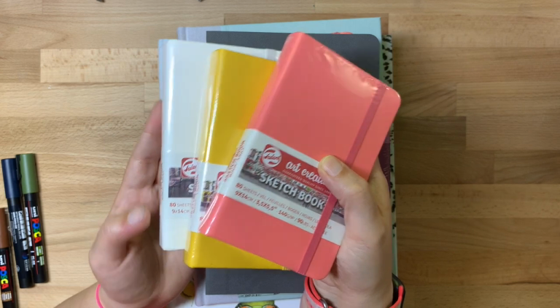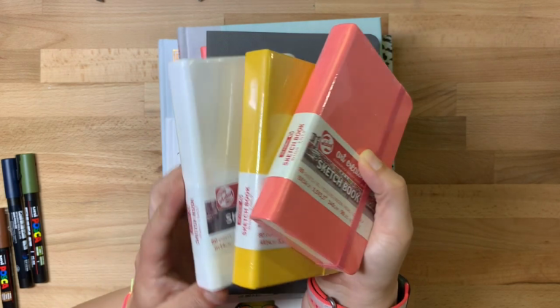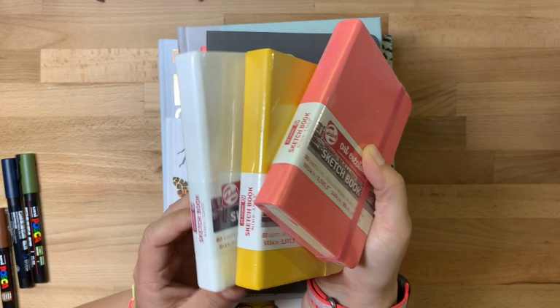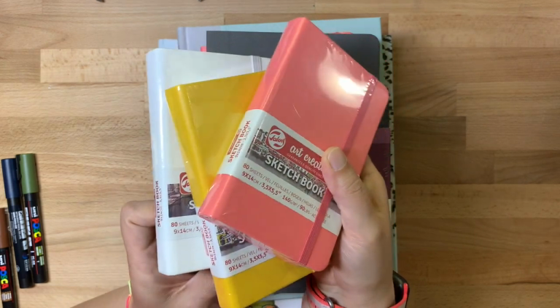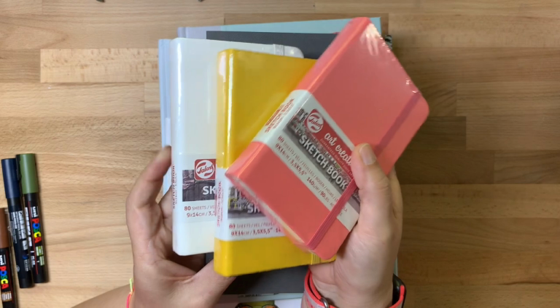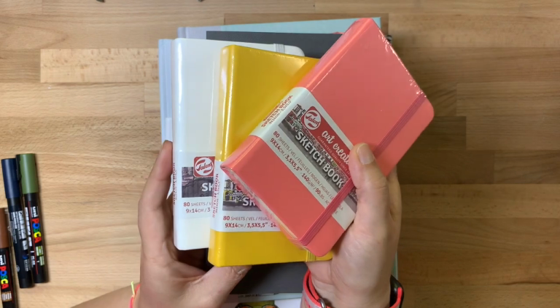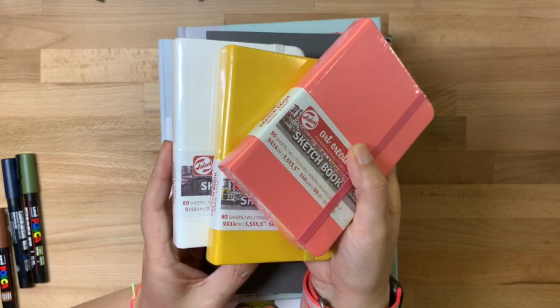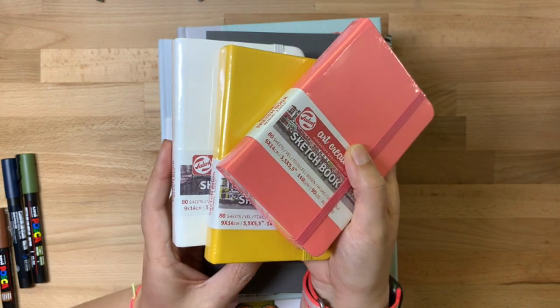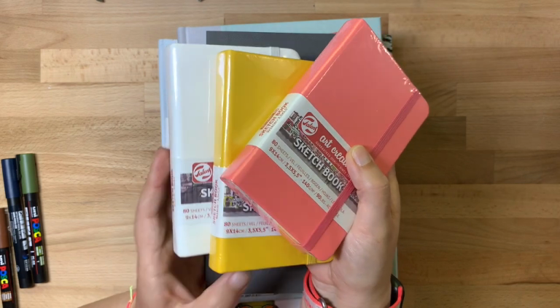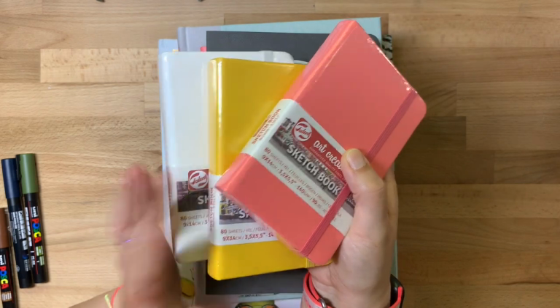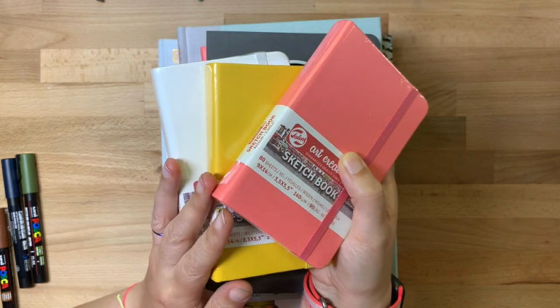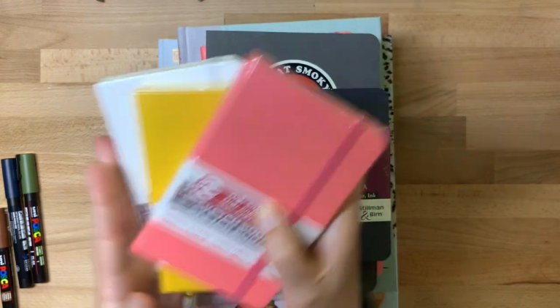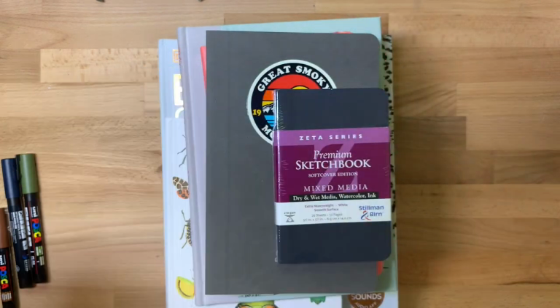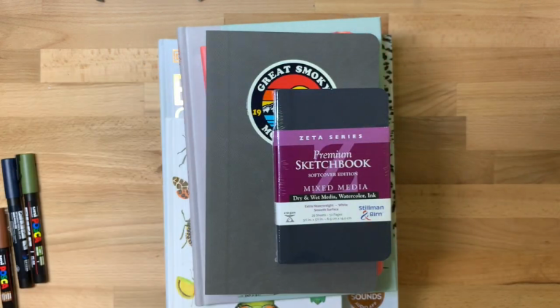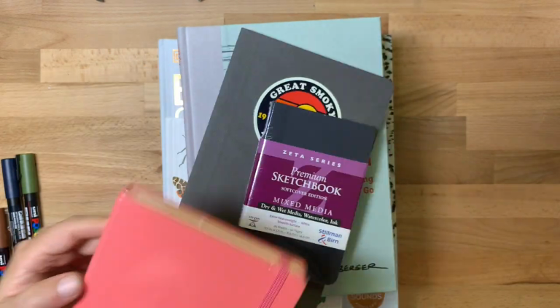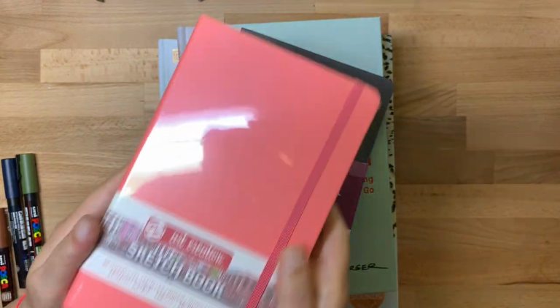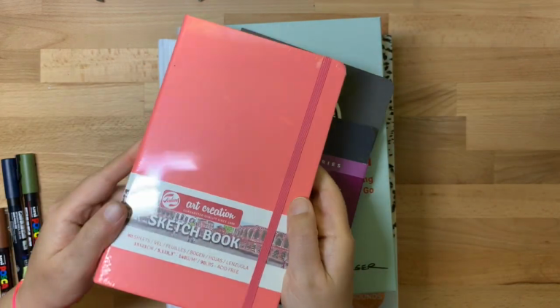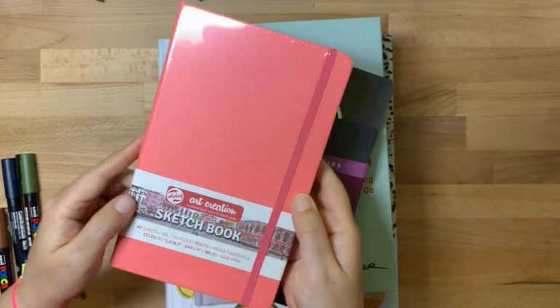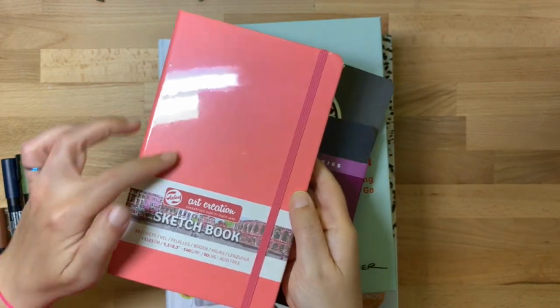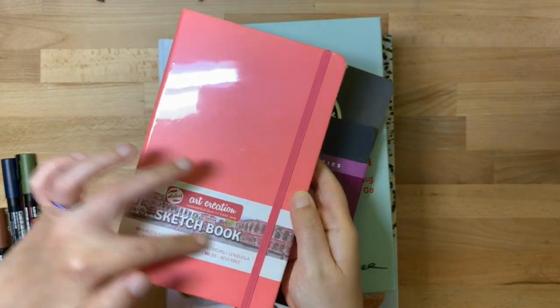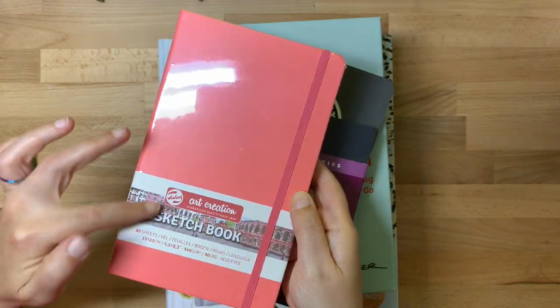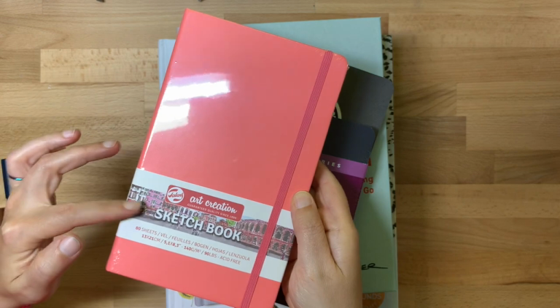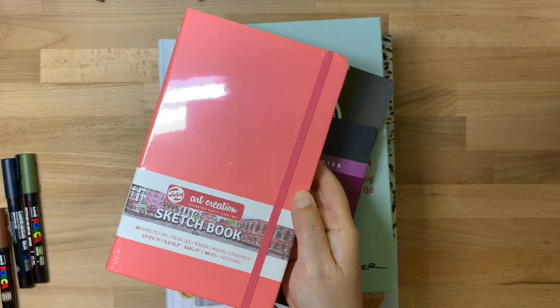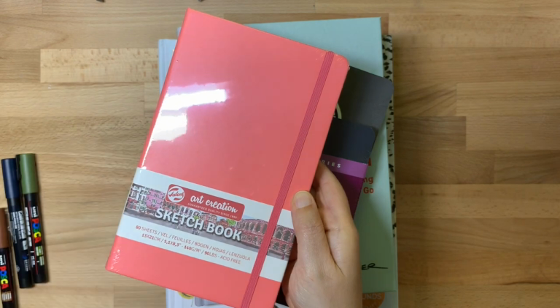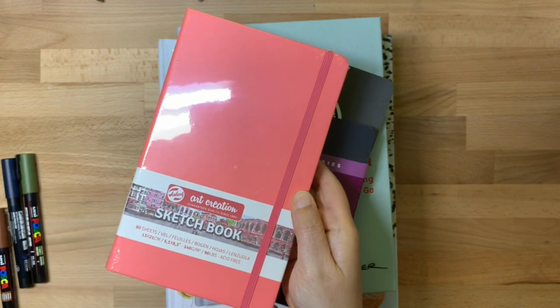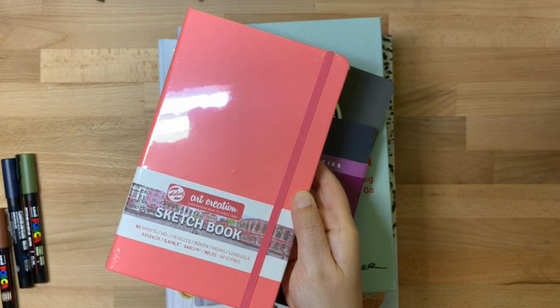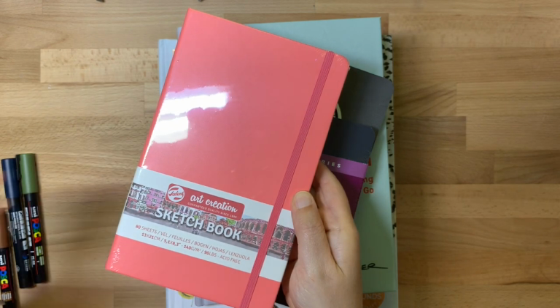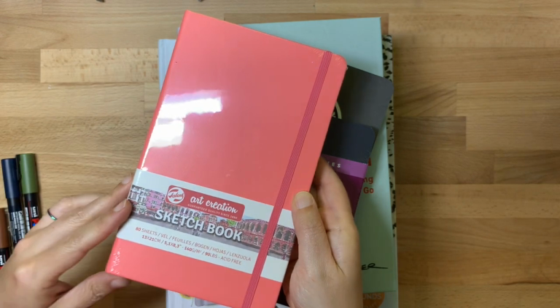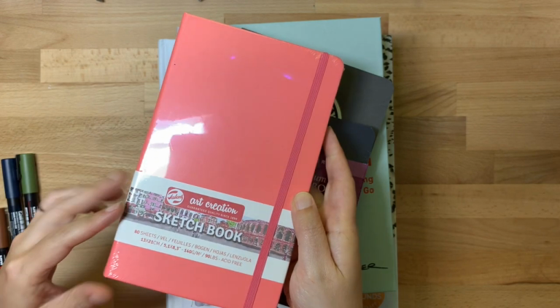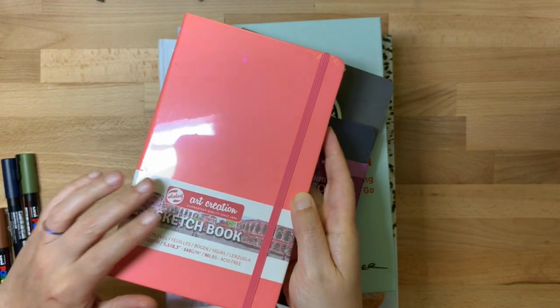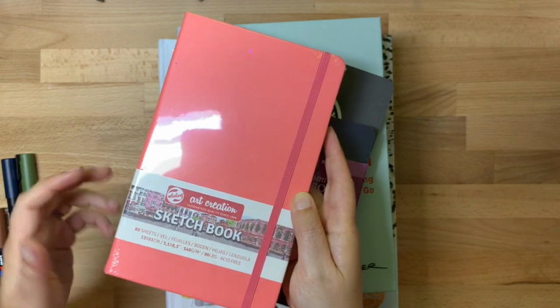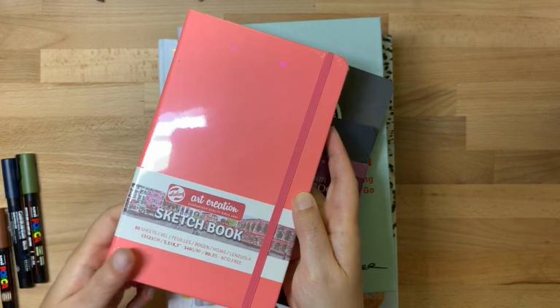The colors are so cute. I have three of these small ones and also three of the larger ones in the same color.